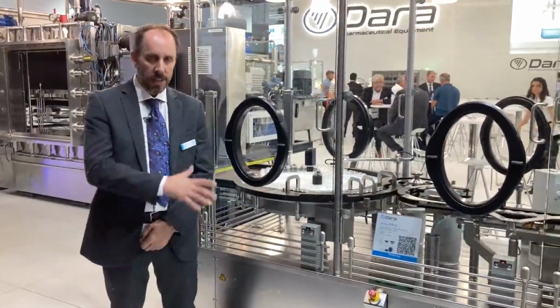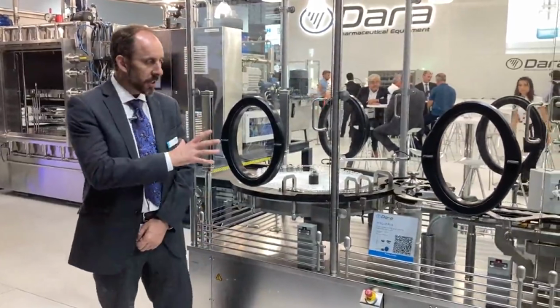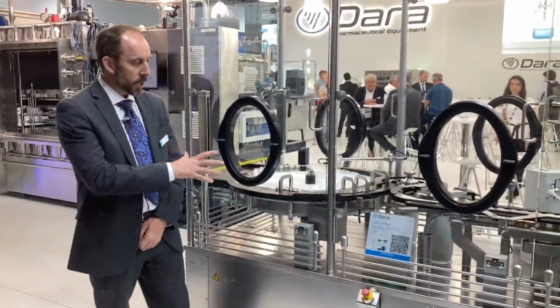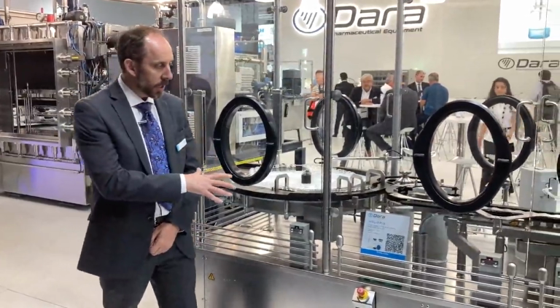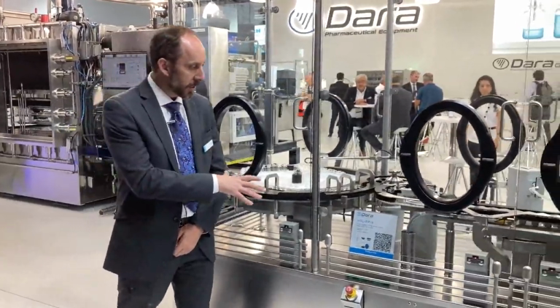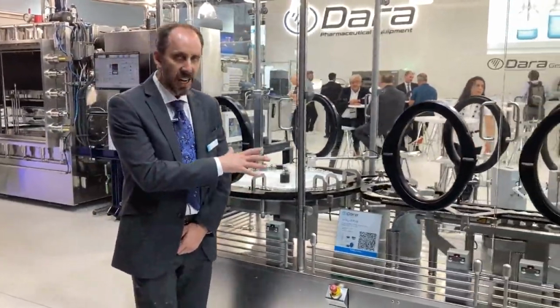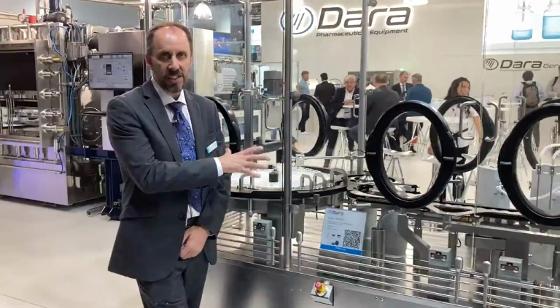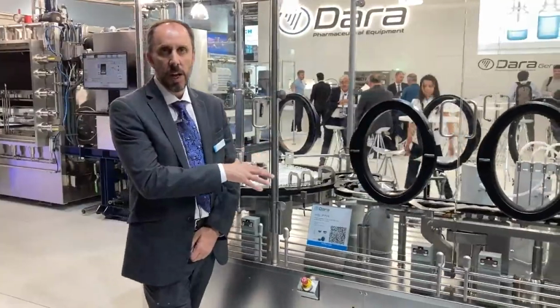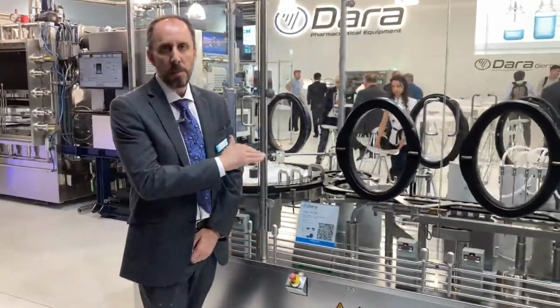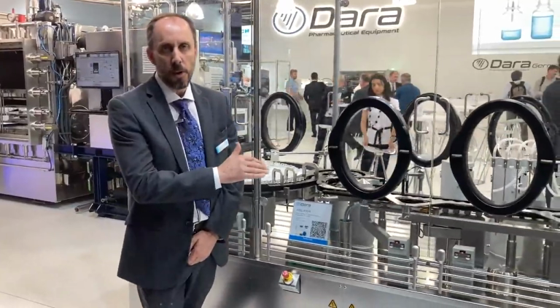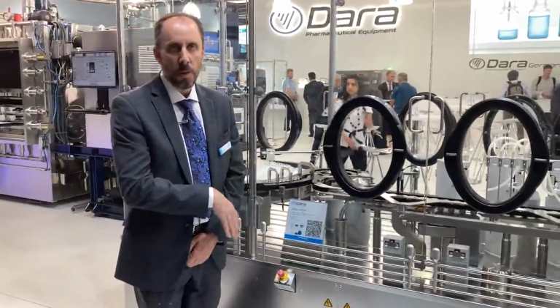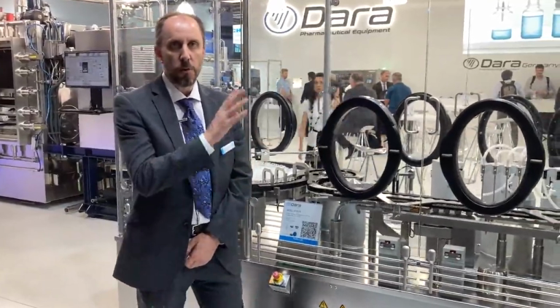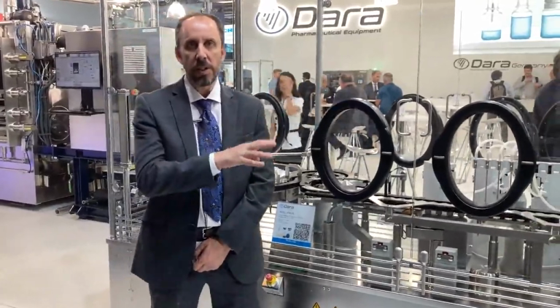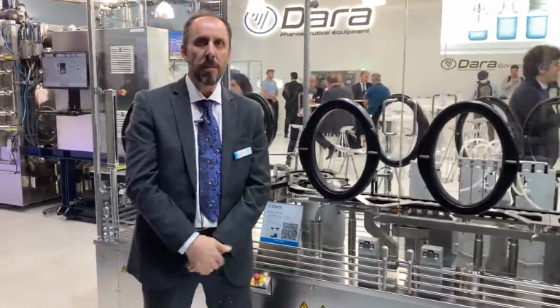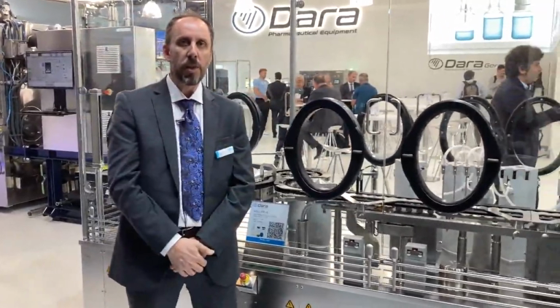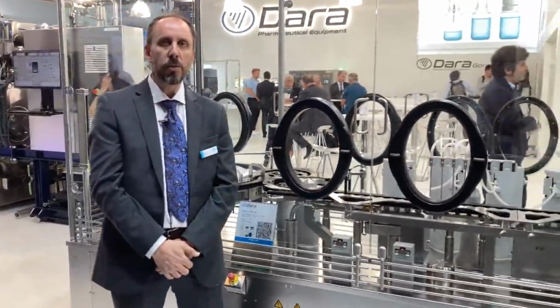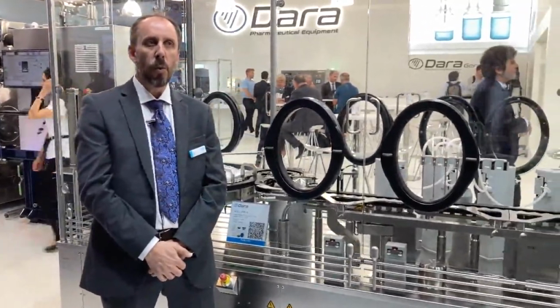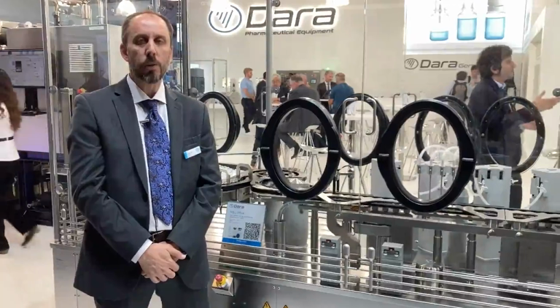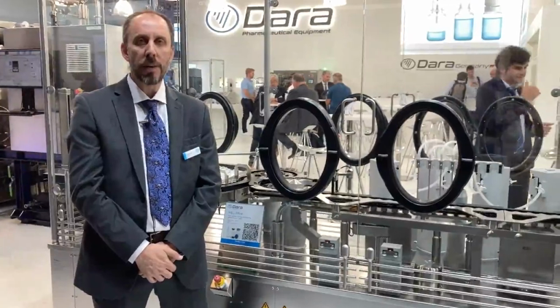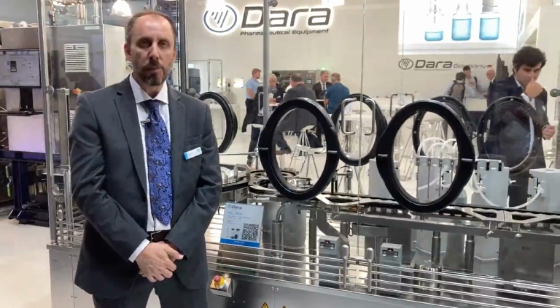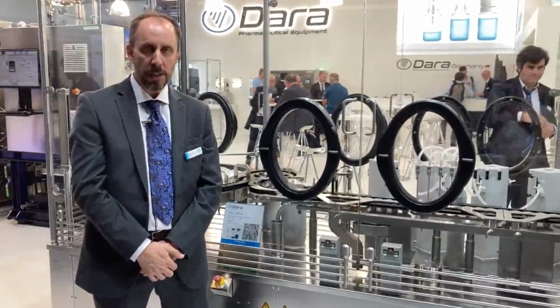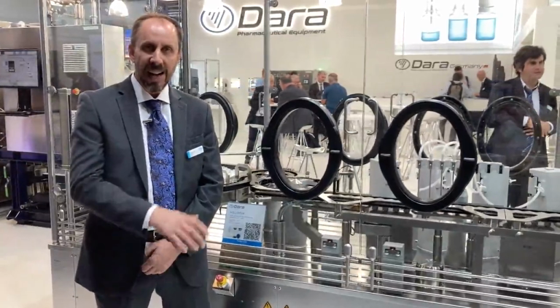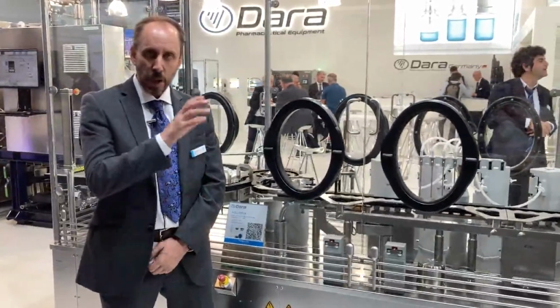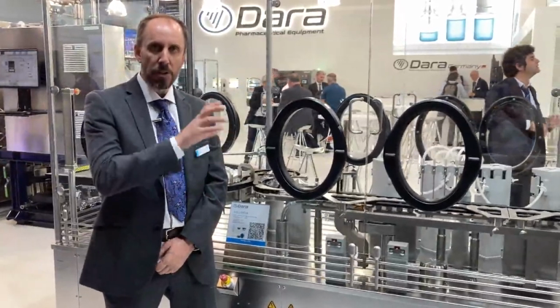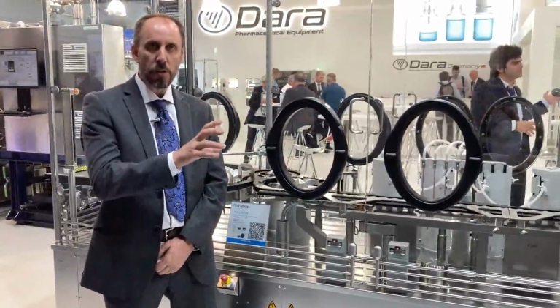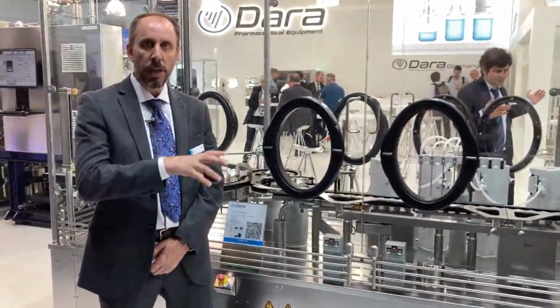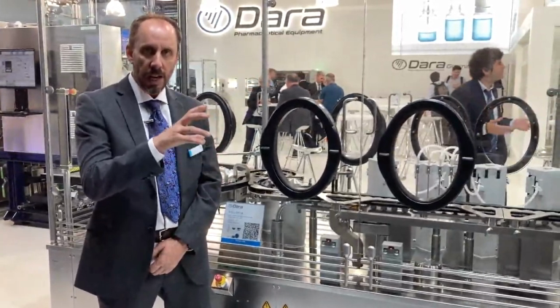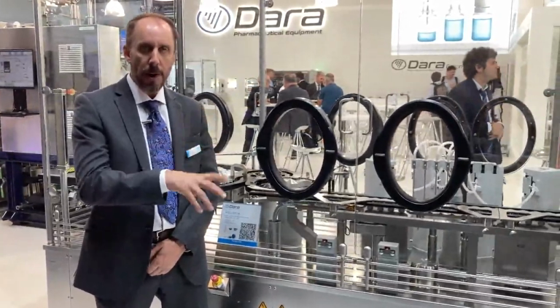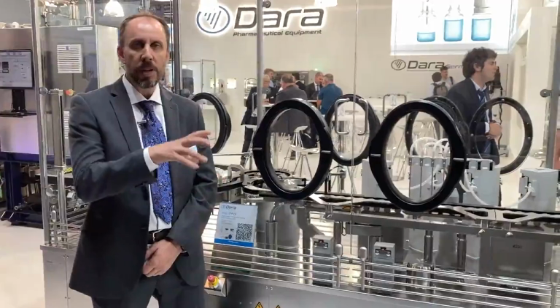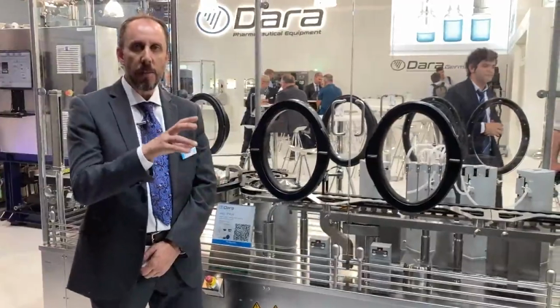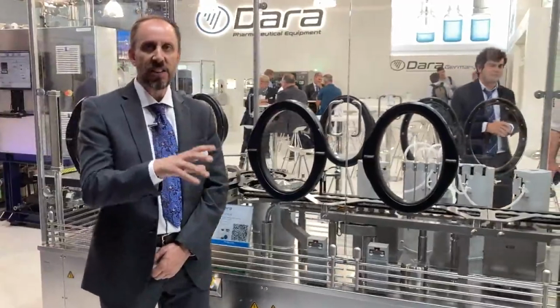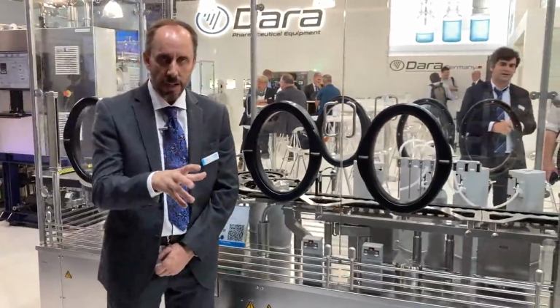The machine that we are showing here is the HSL PP4, which is a four-pitch machine ready to work at 200 units per minute, and is a compact solution for the current vaccine vials.